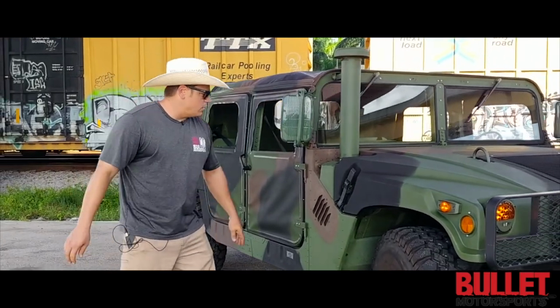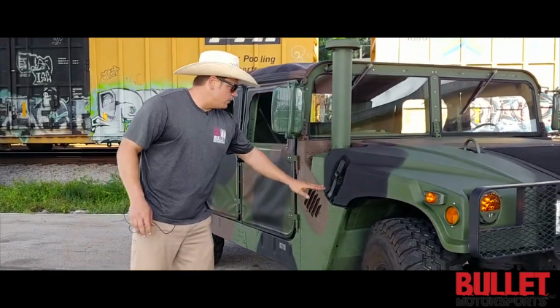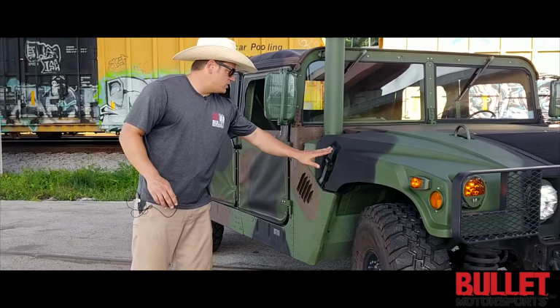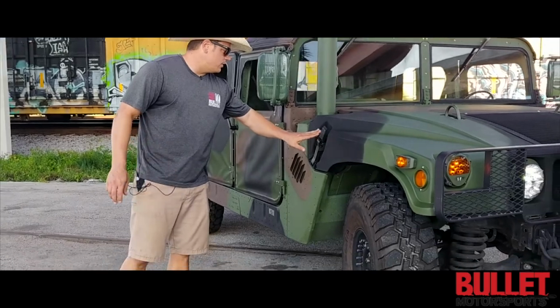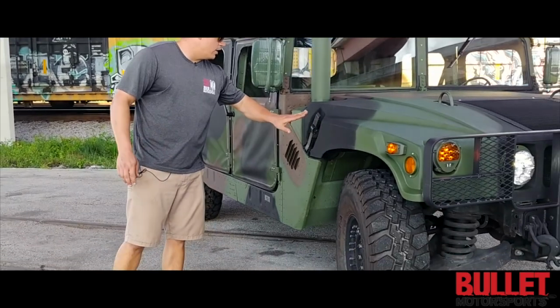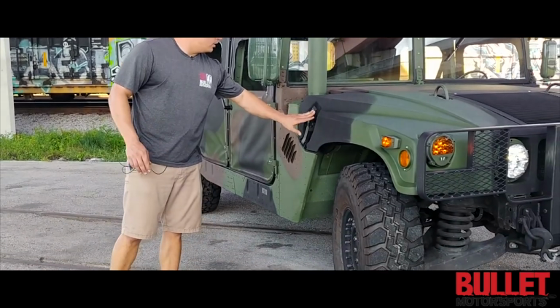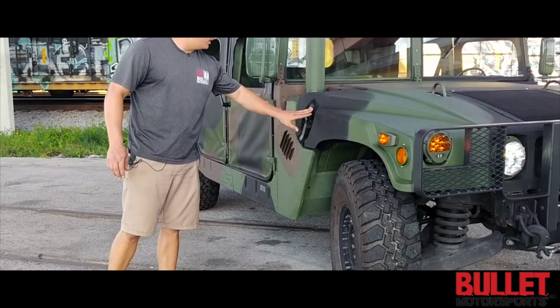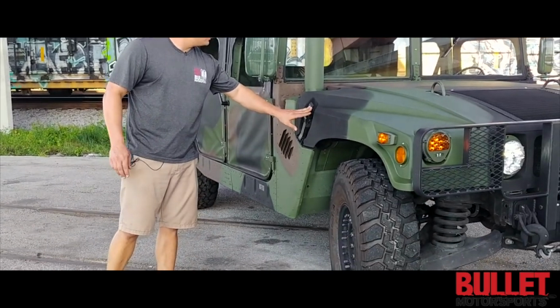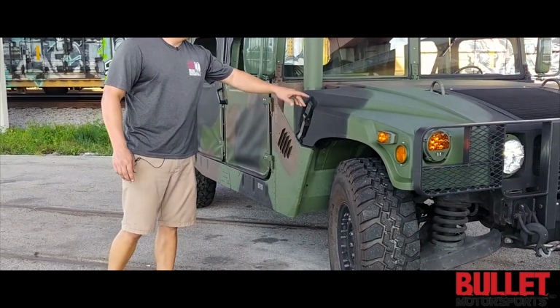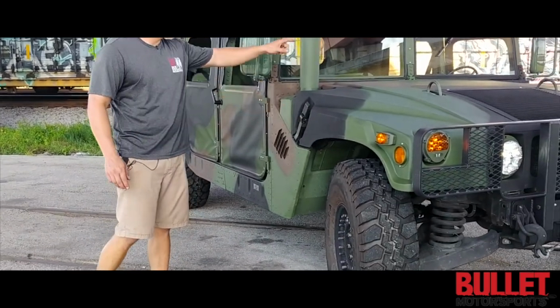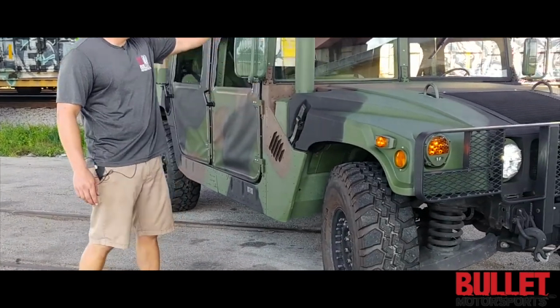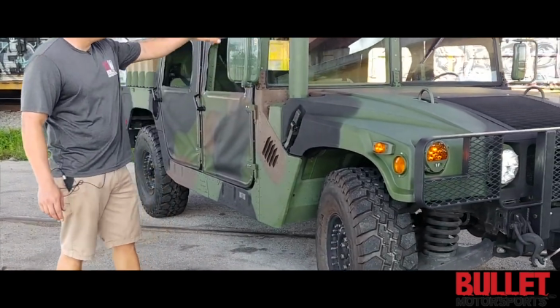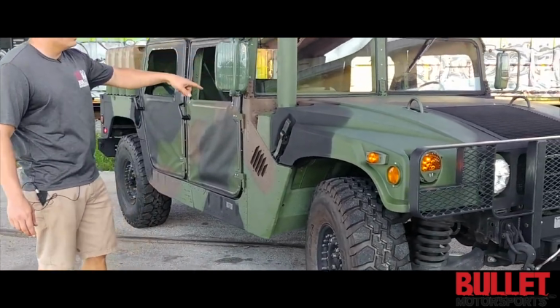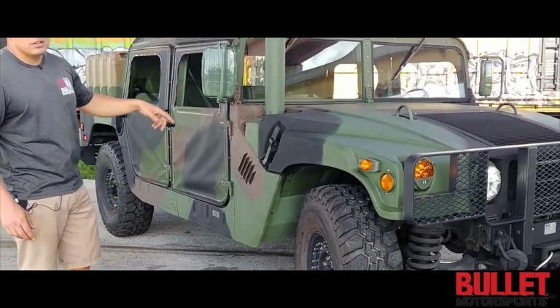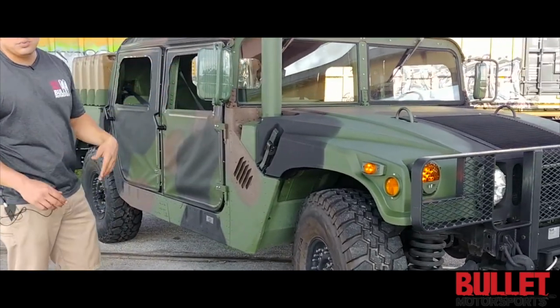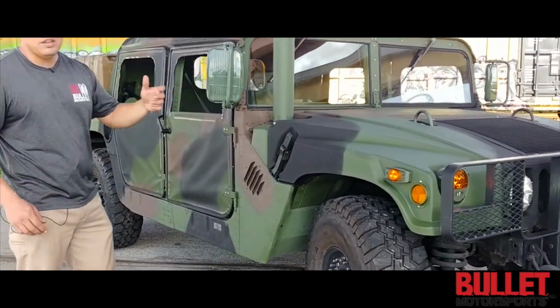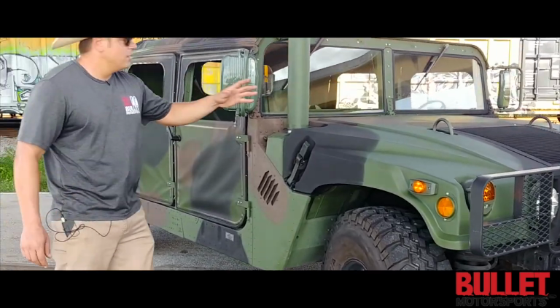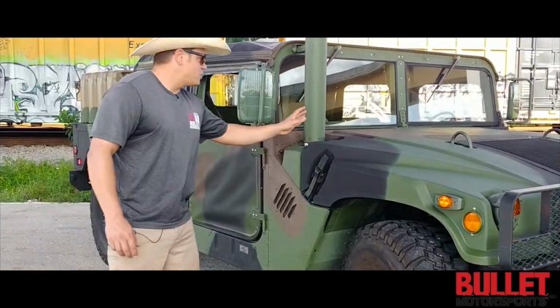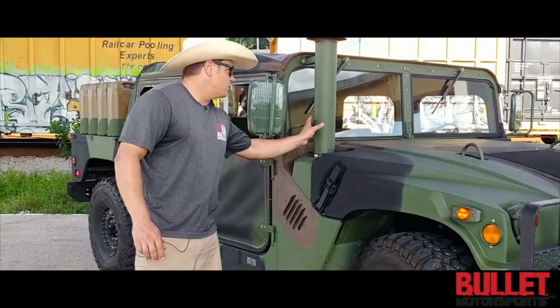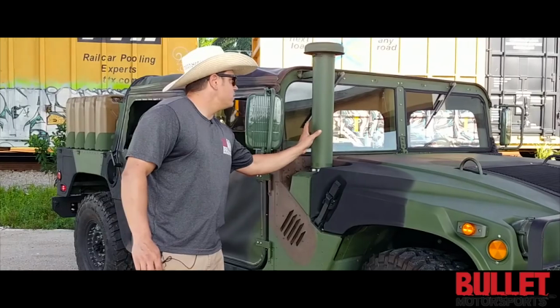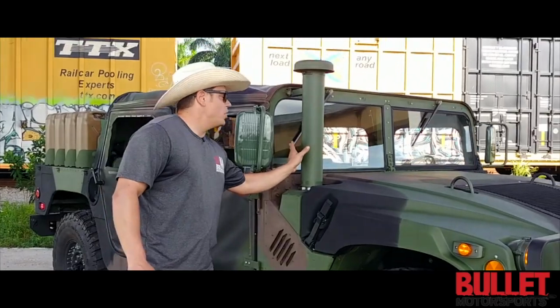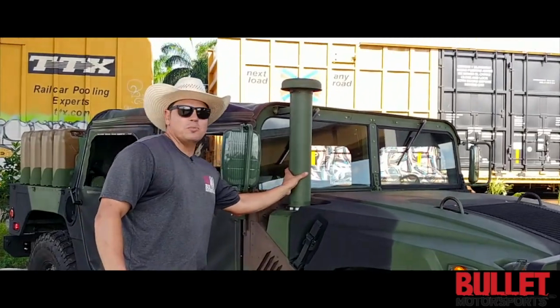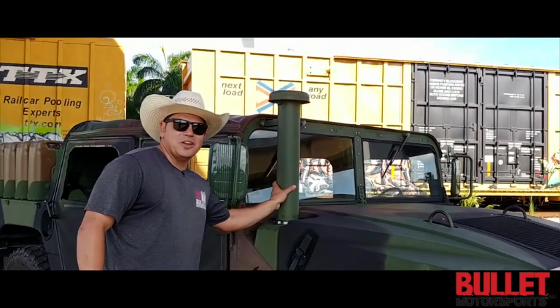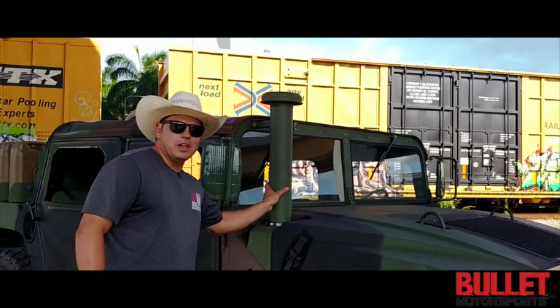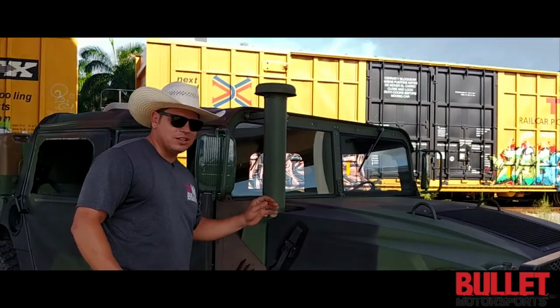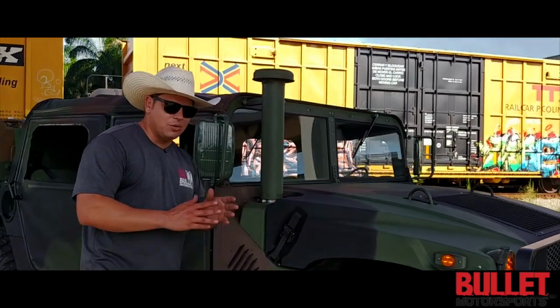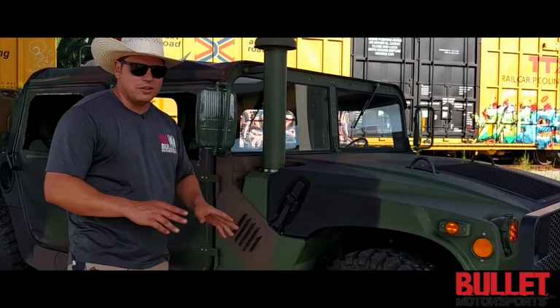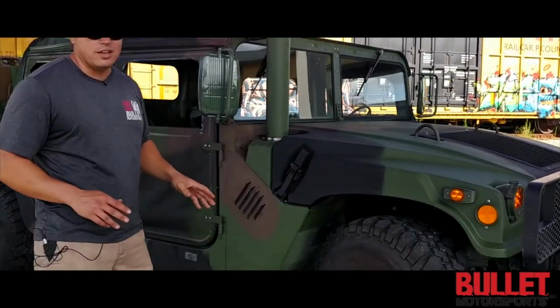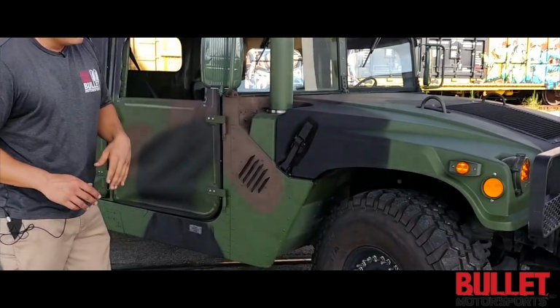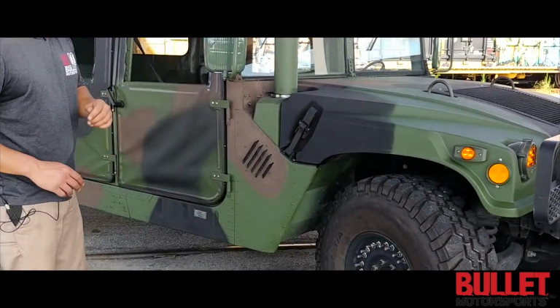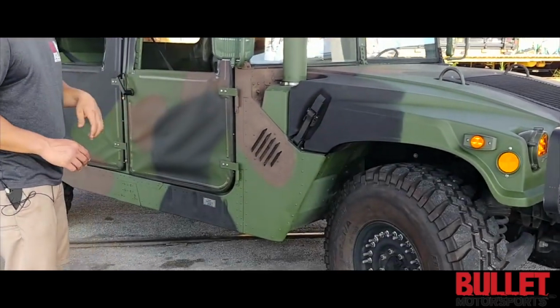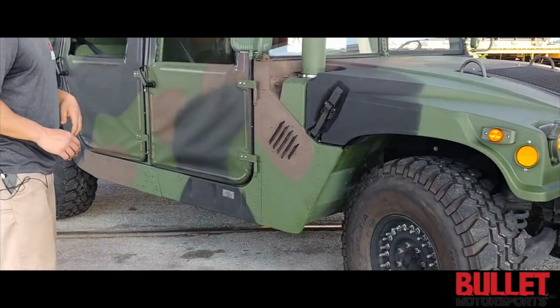We put in a new set of hood pins. We've also added a fording kit — we didn't just put the actual mushroom on there, we actually did the whole entire thing, everything sealed correctly.